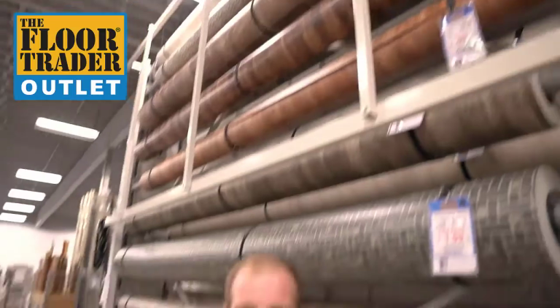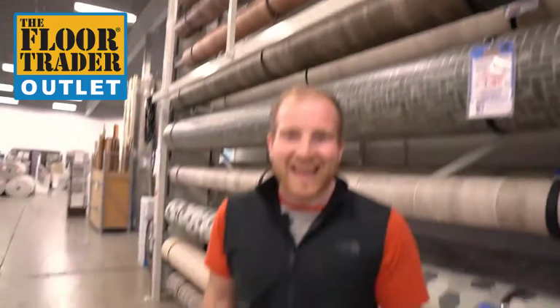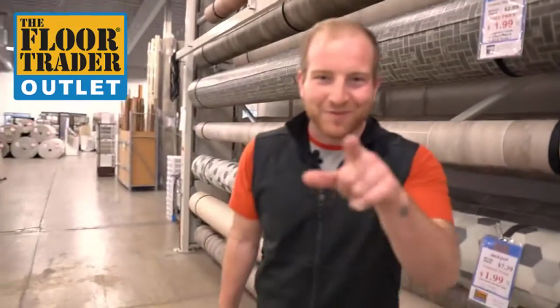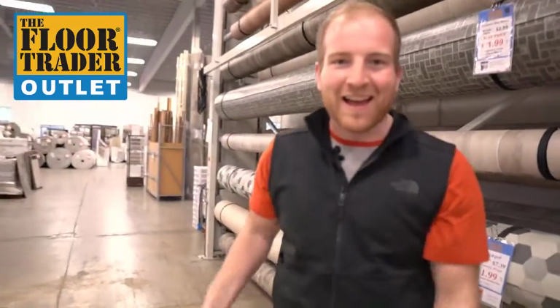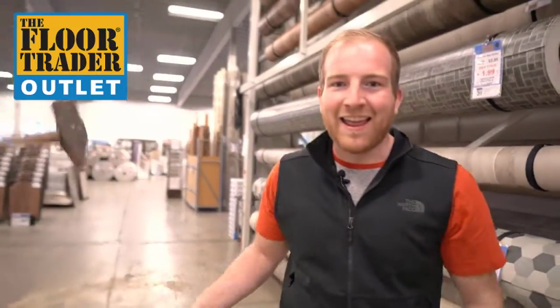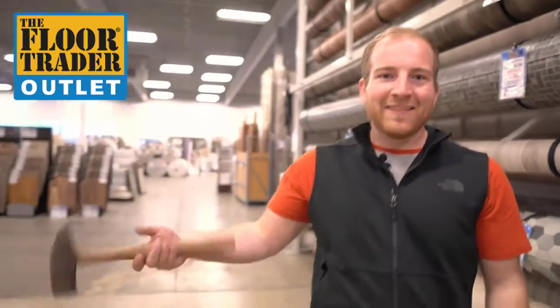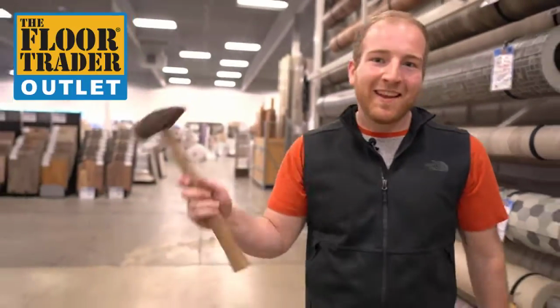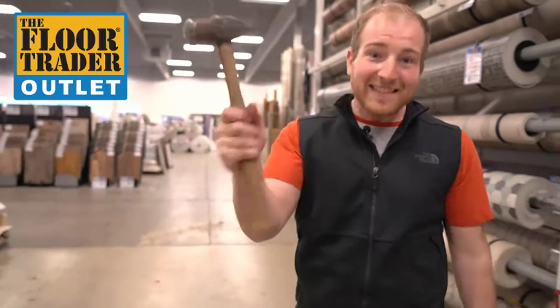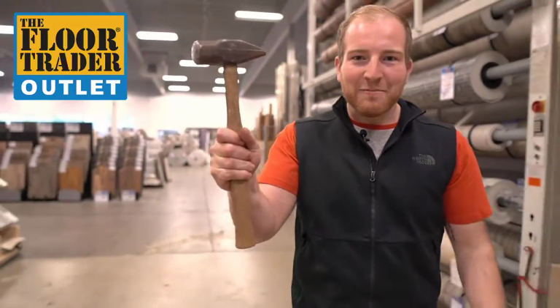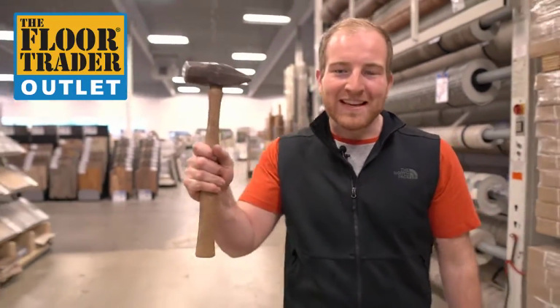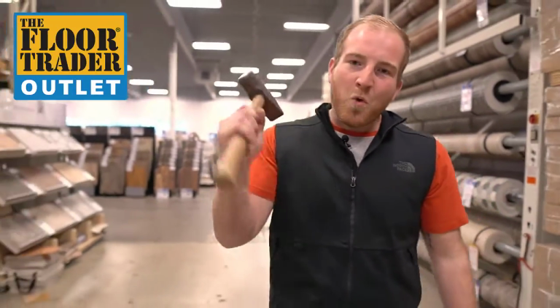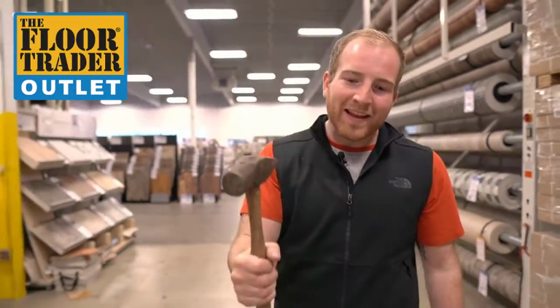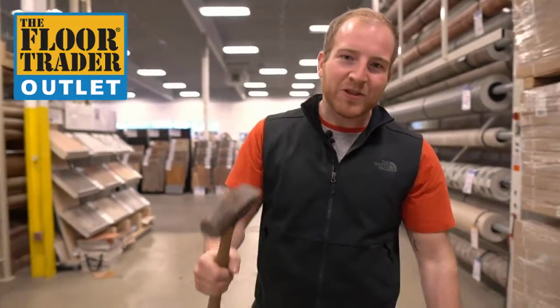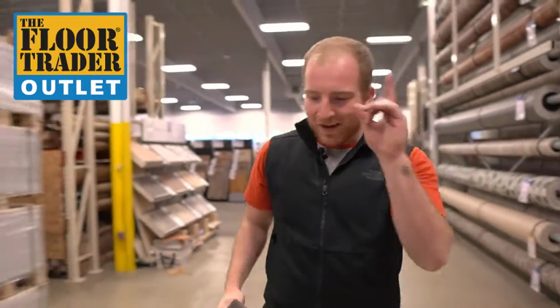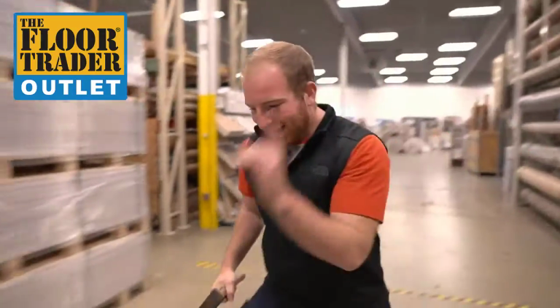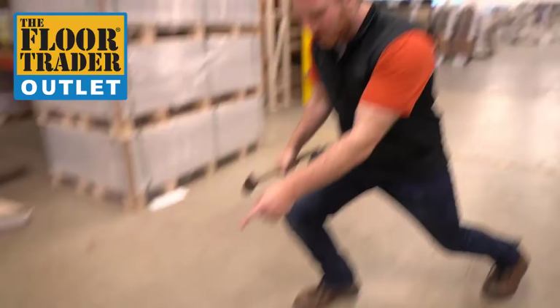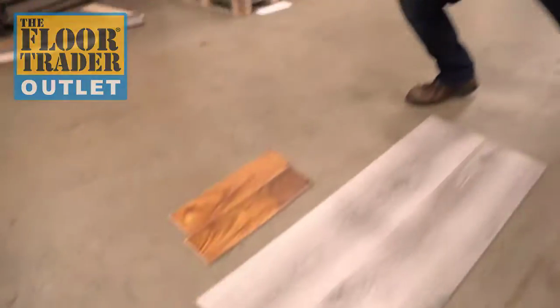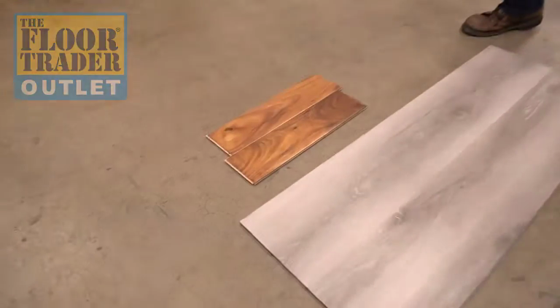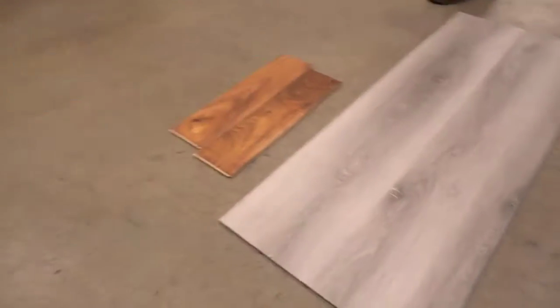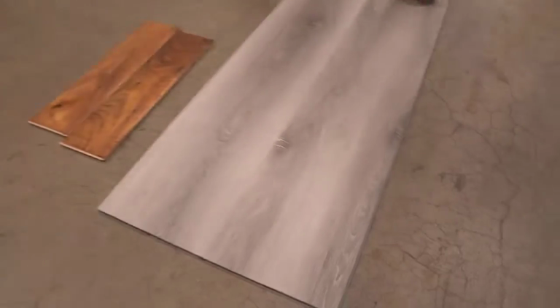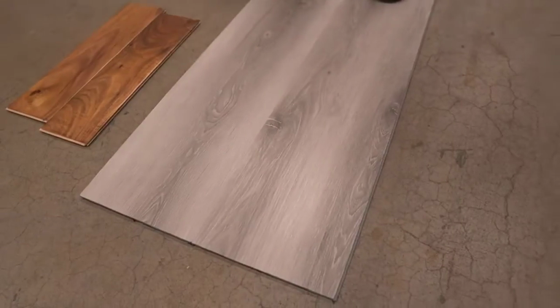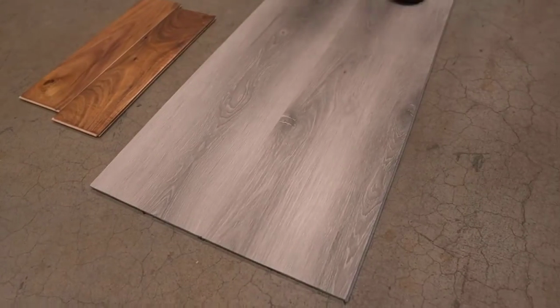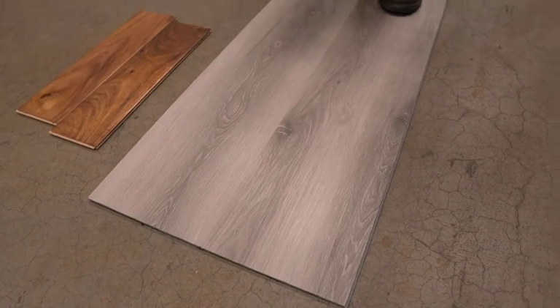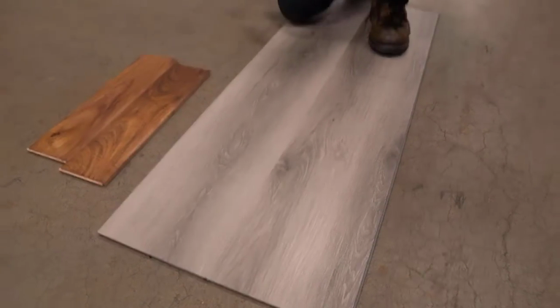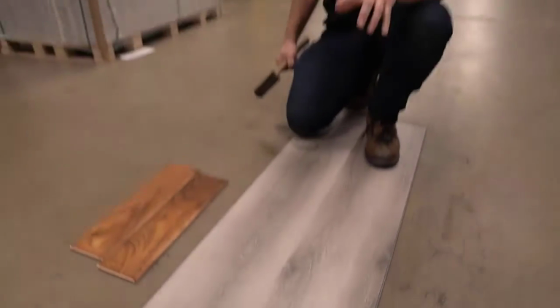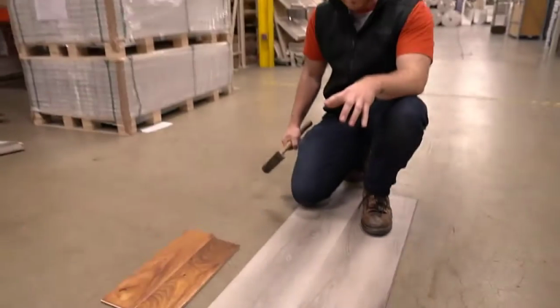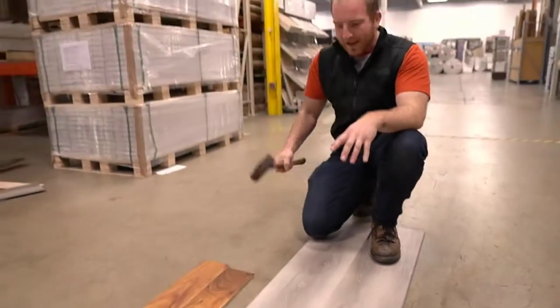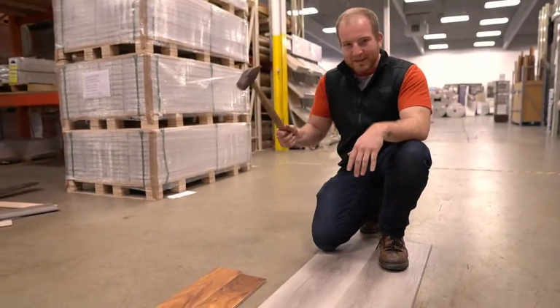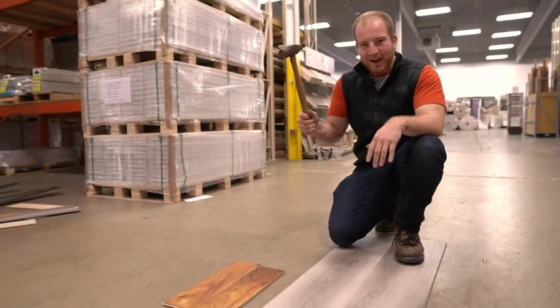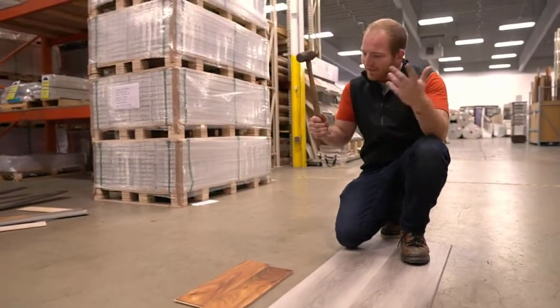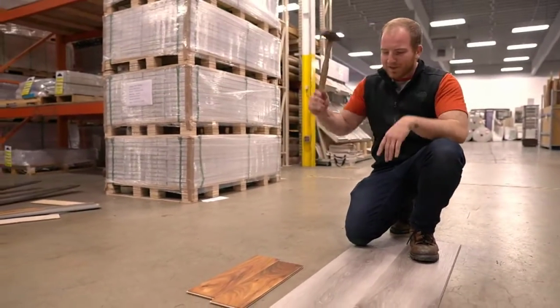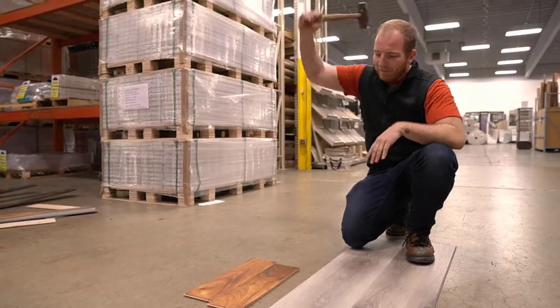Hey, Zach the Floor Guy here, and this is the hammer test when it comes to engineered wood versus premium luxury vinyl planking. This is my hammer. Let's see what's going to happen.